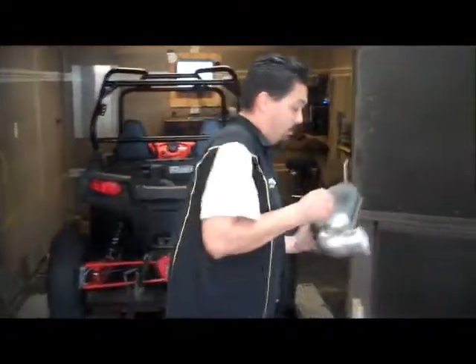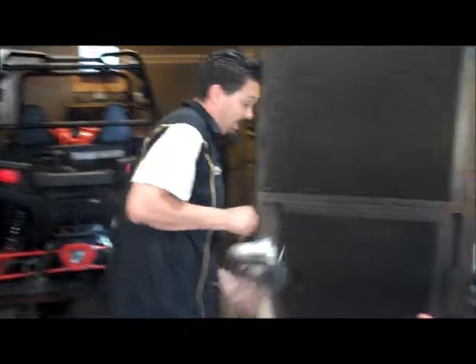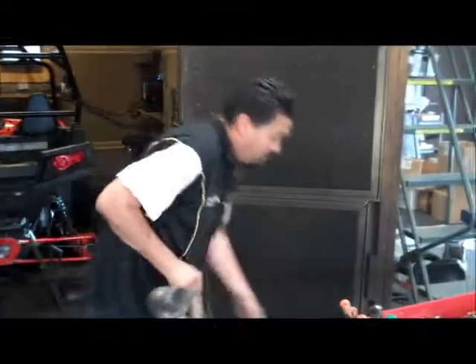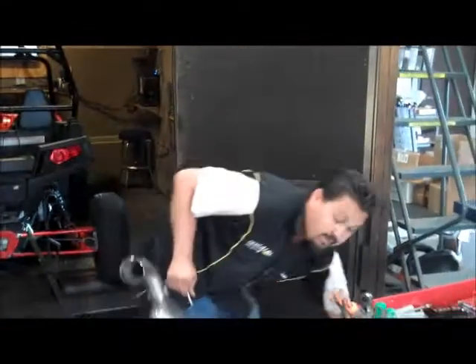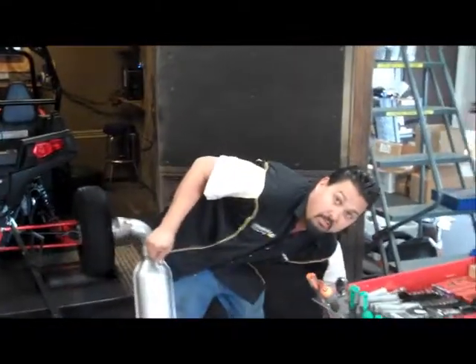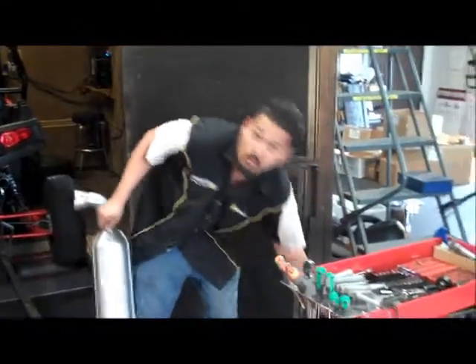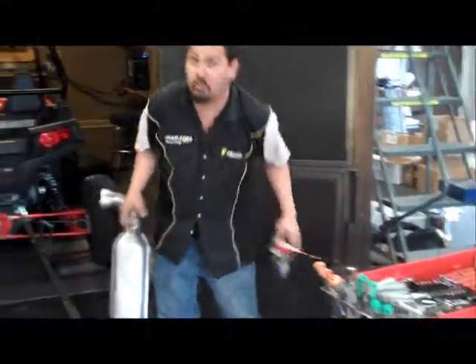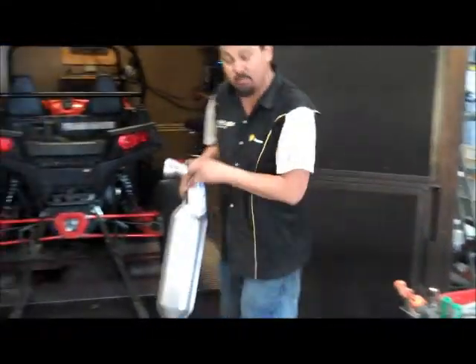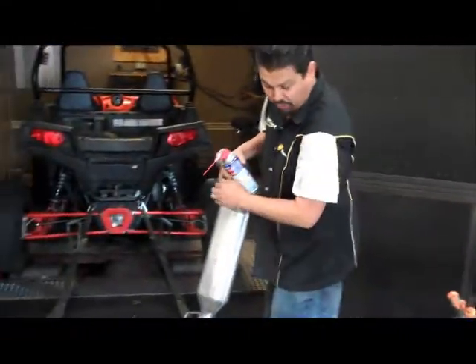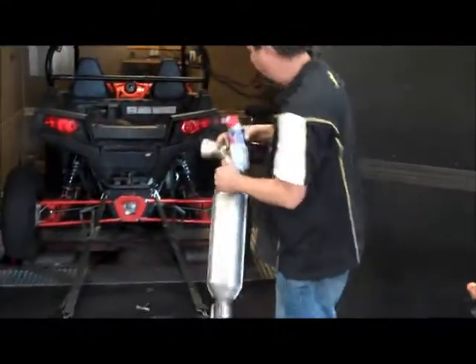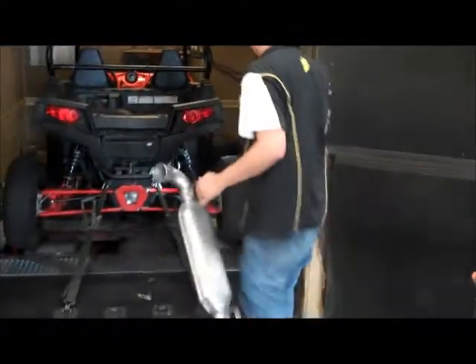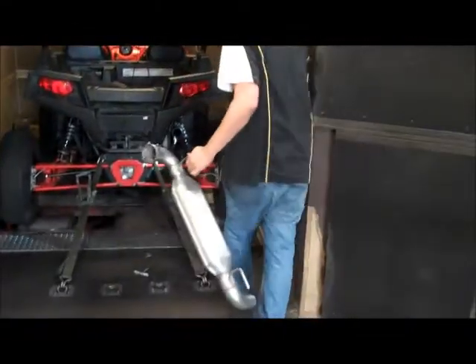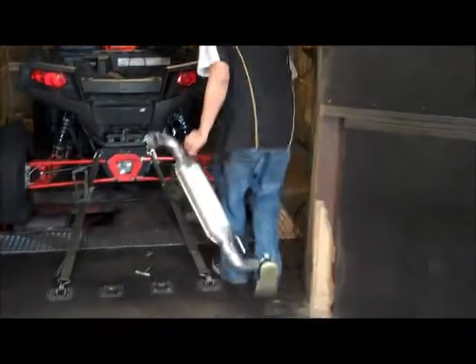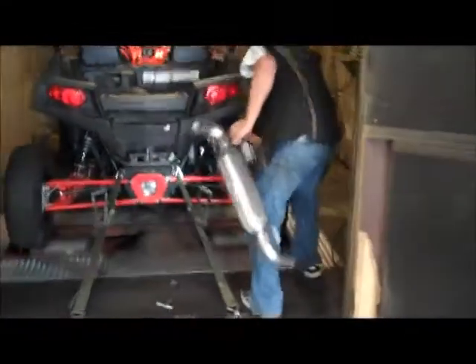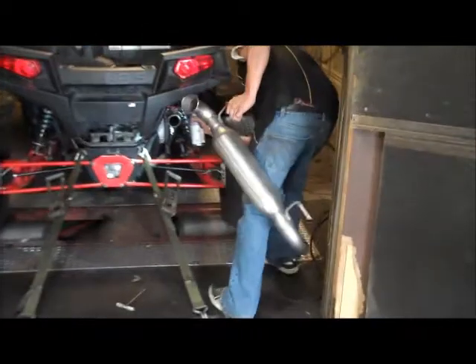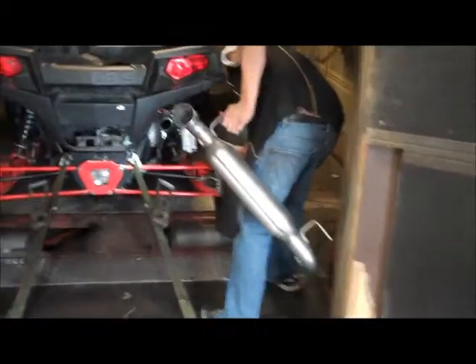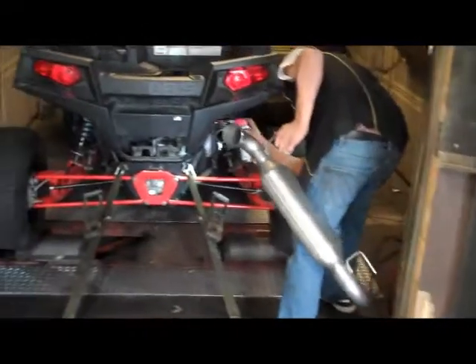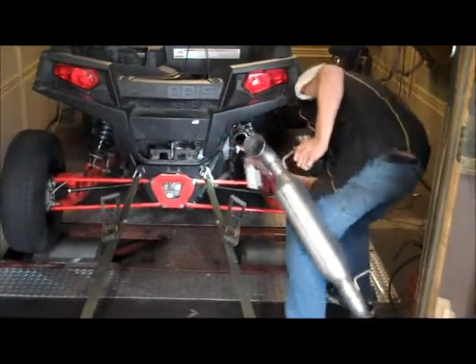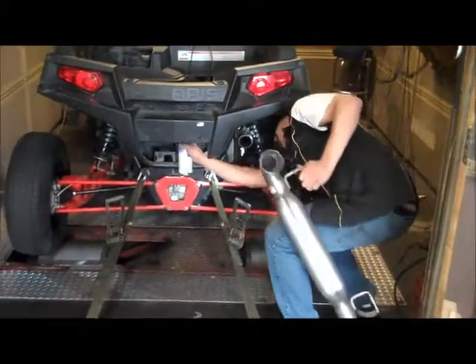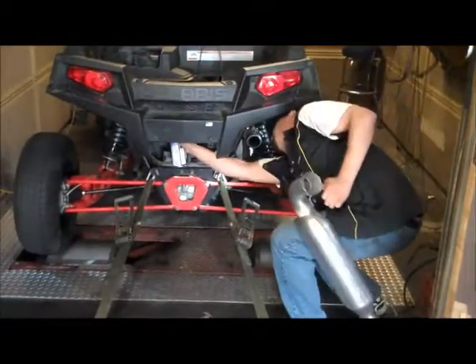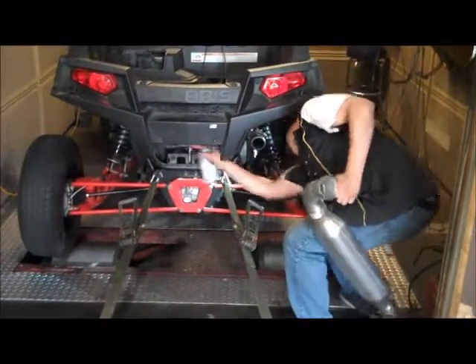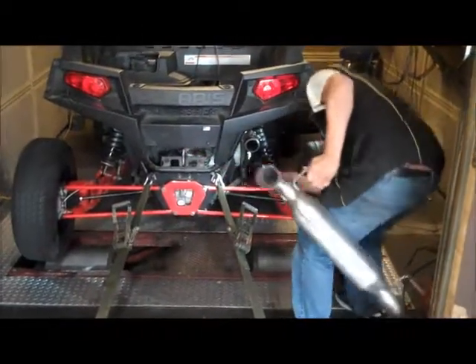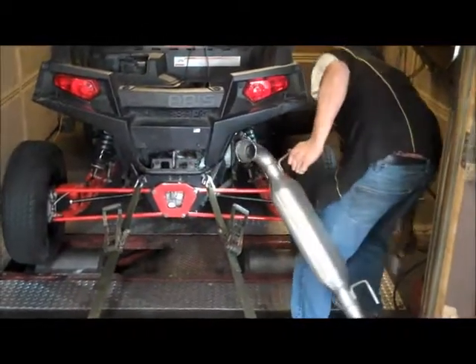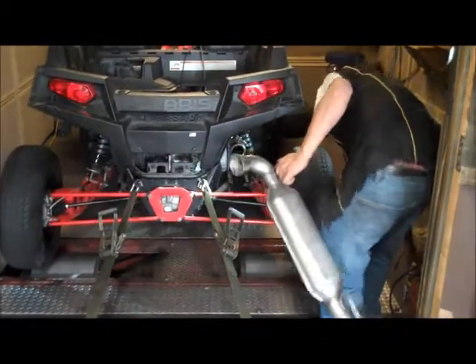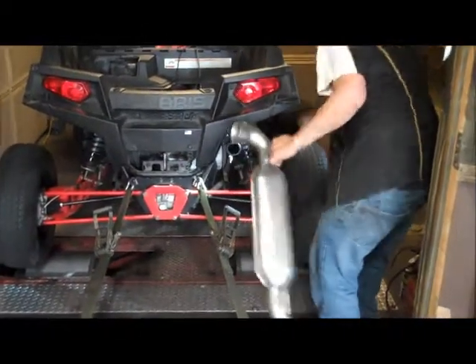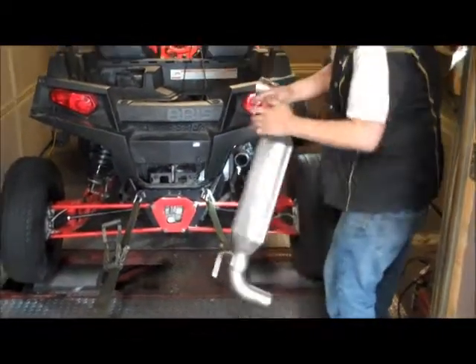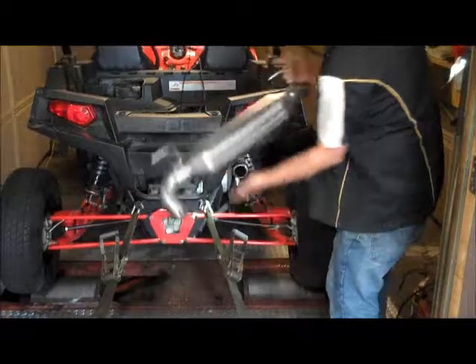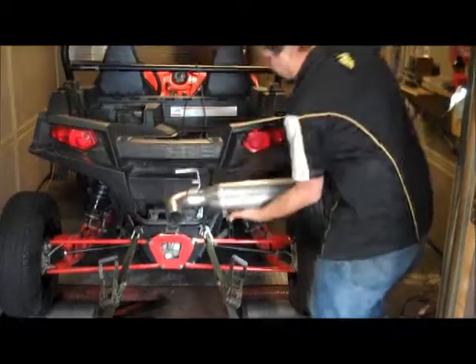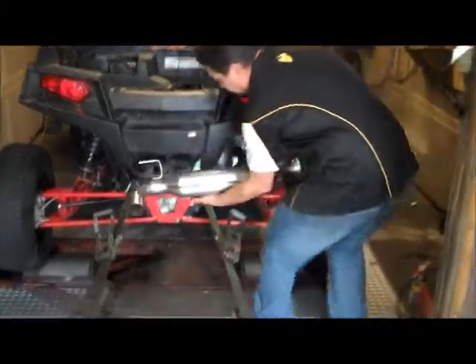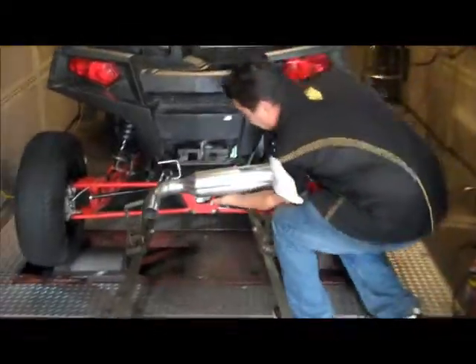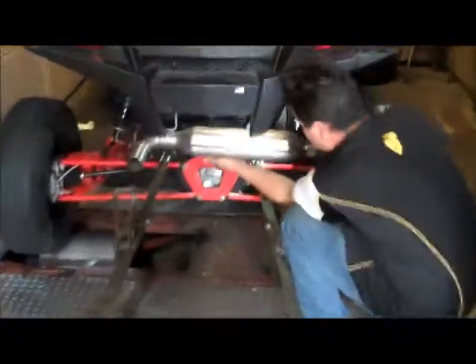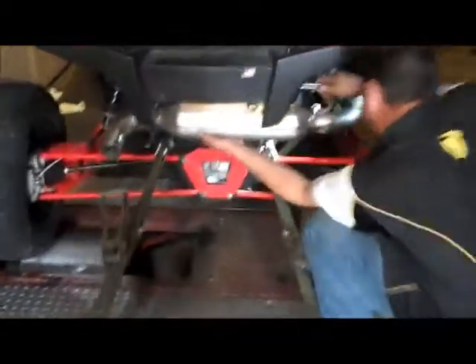One recommendation: get the WD-40 and squirt your grommets before you try installing it. Get those sprayed, hold it flat, and slide it up in.